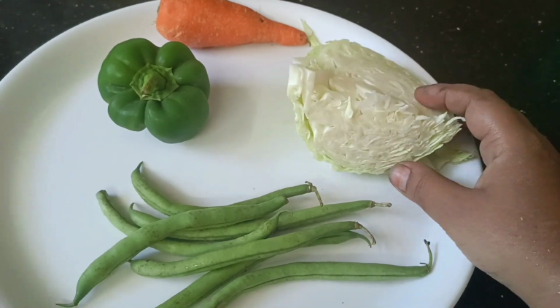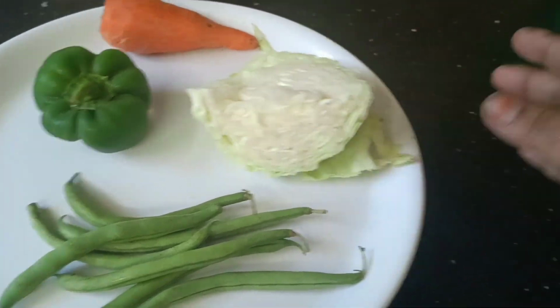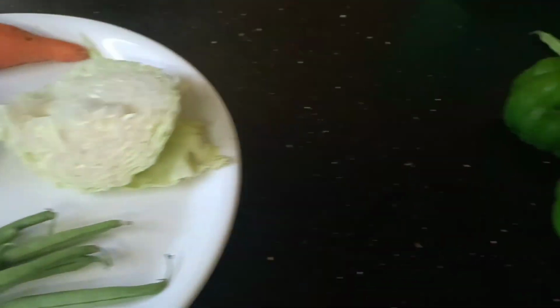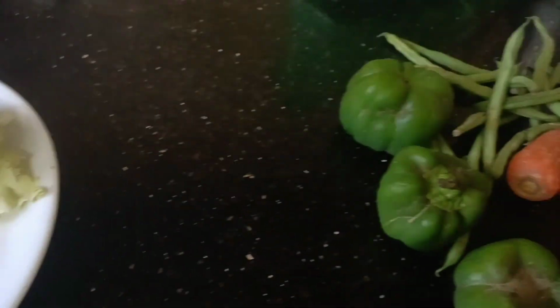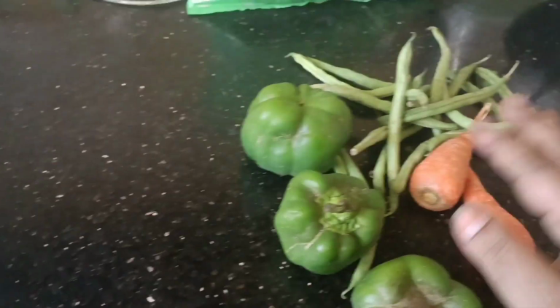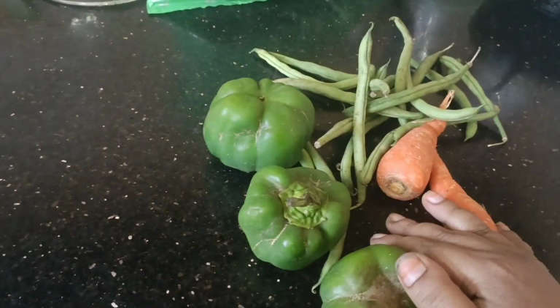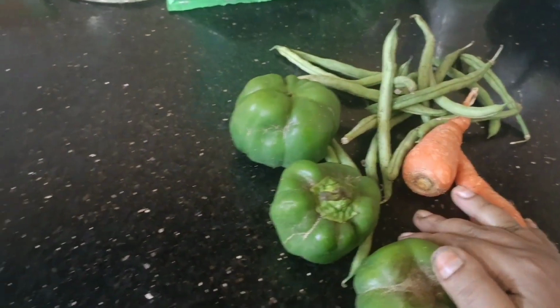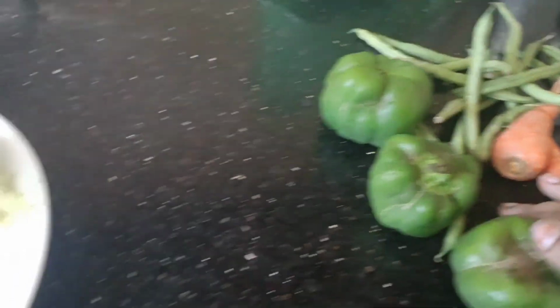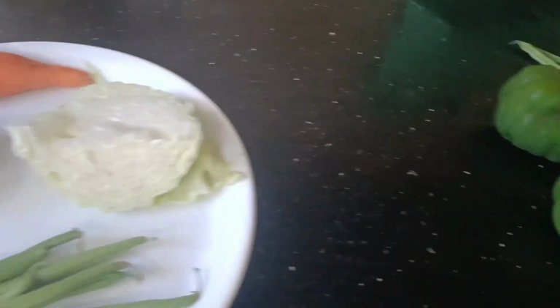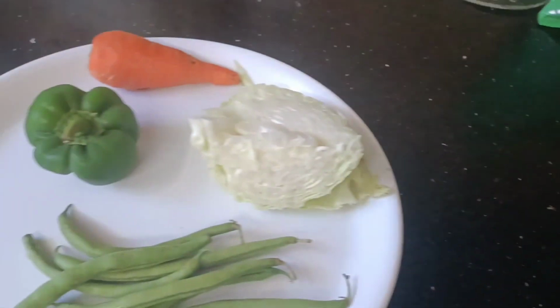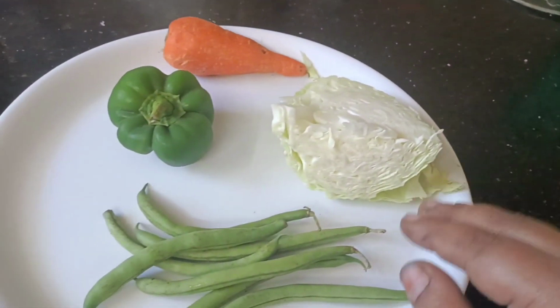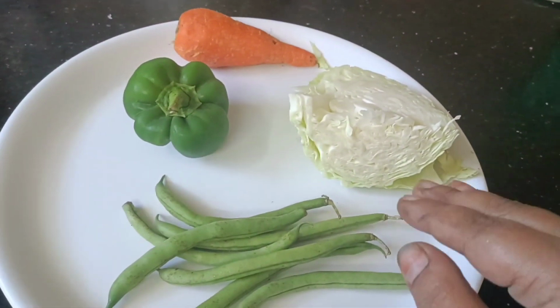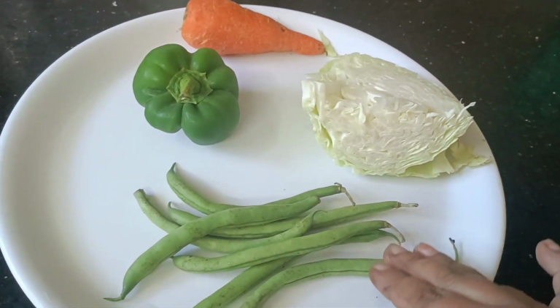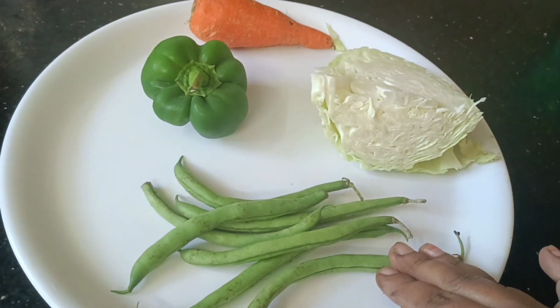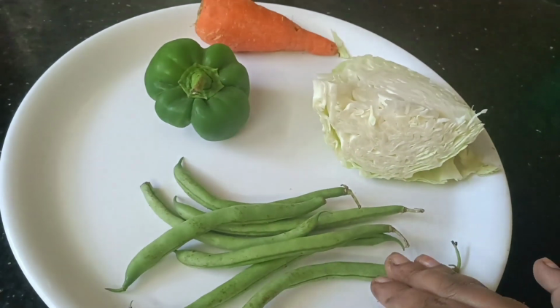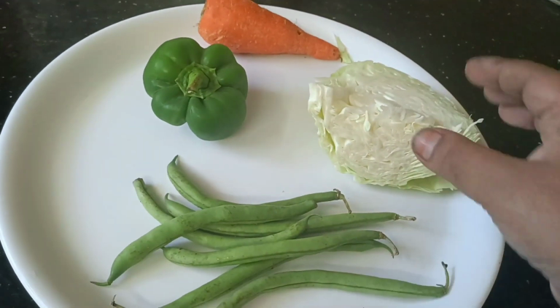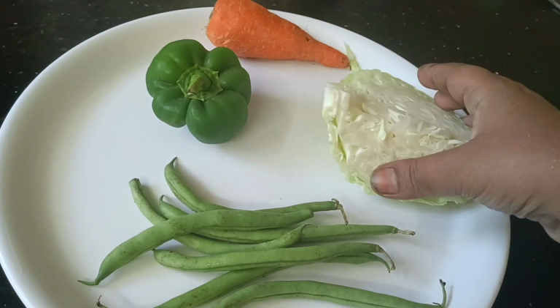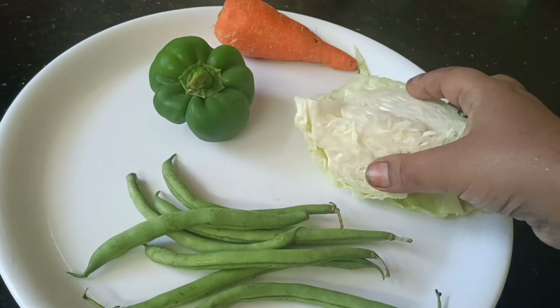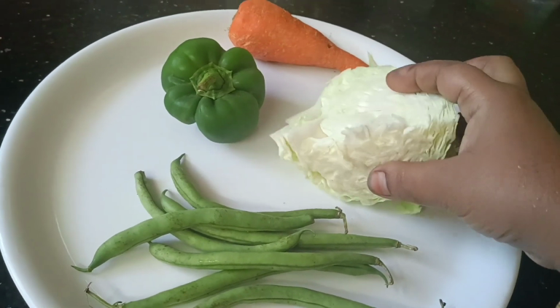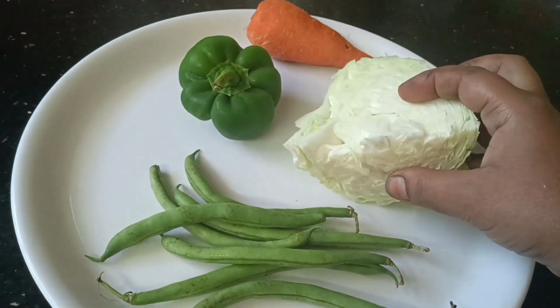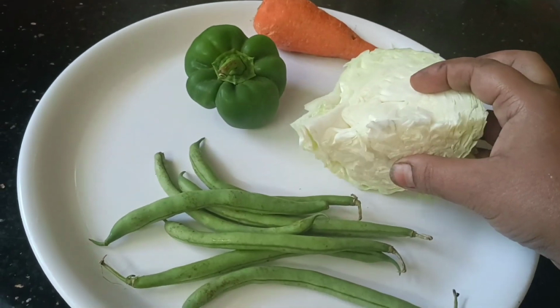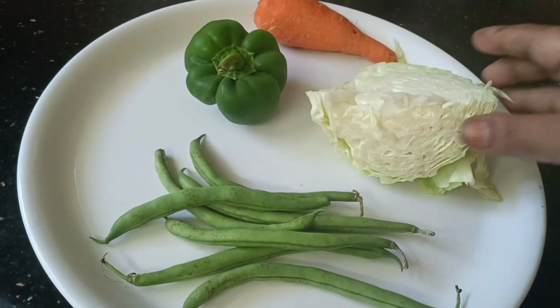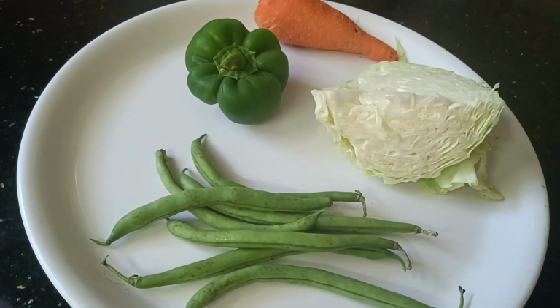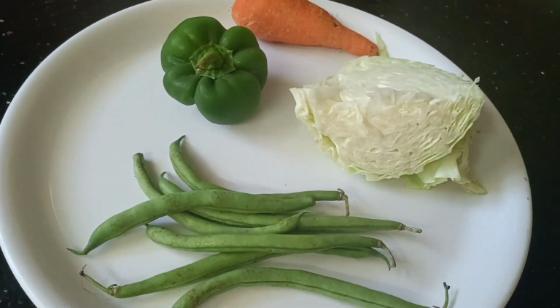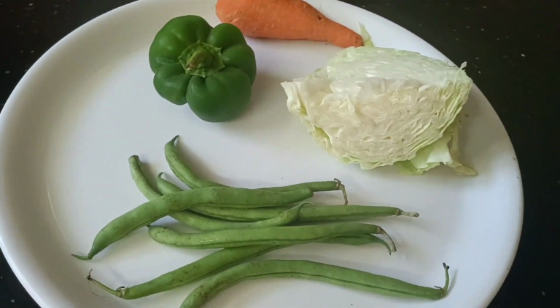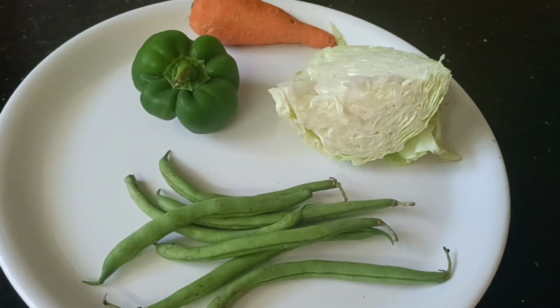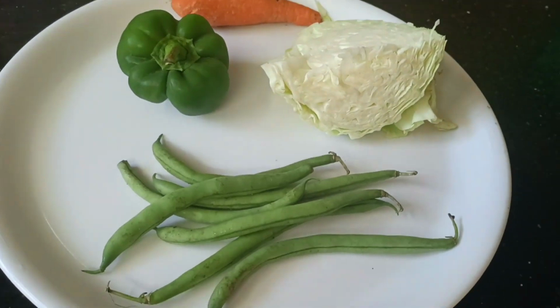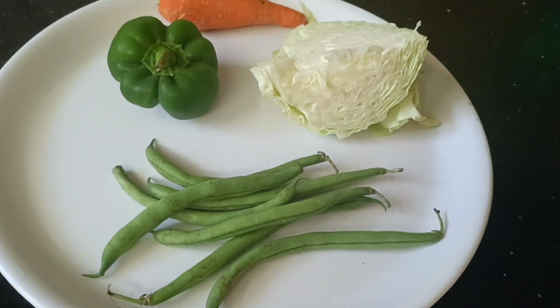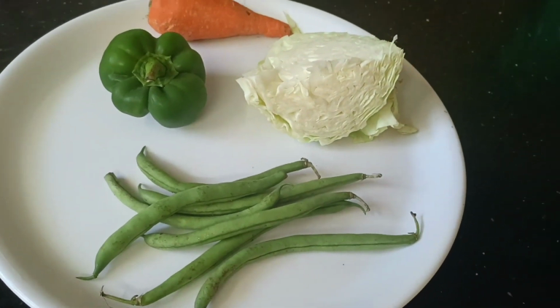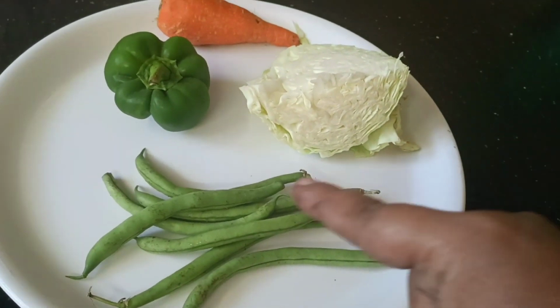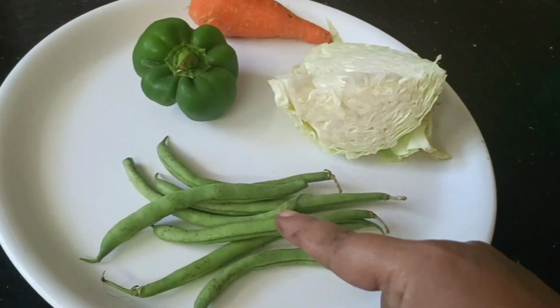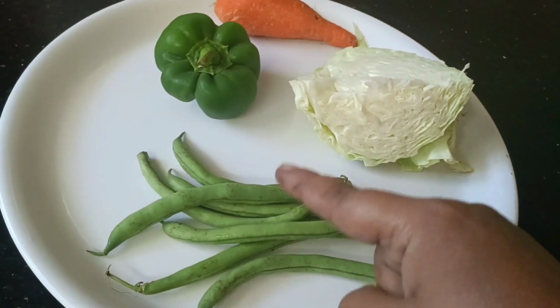There are some vegetables. There are carrots, peas and peas. There are some vegetables.